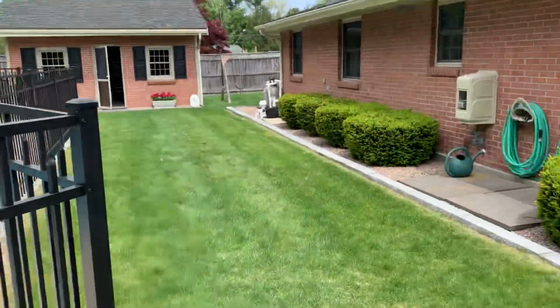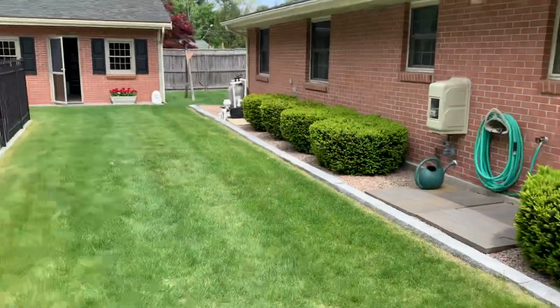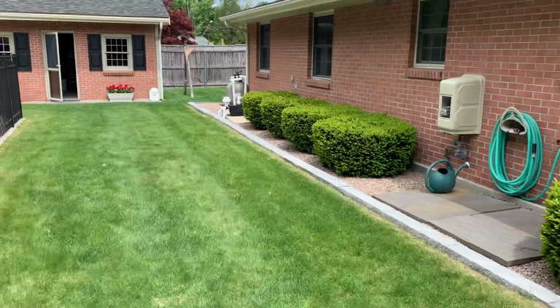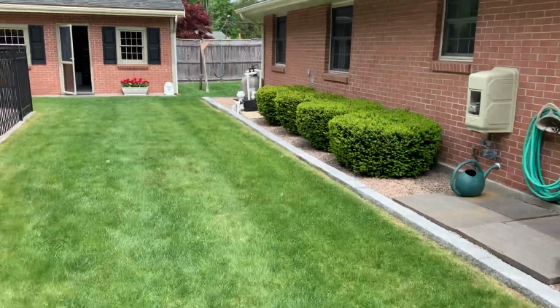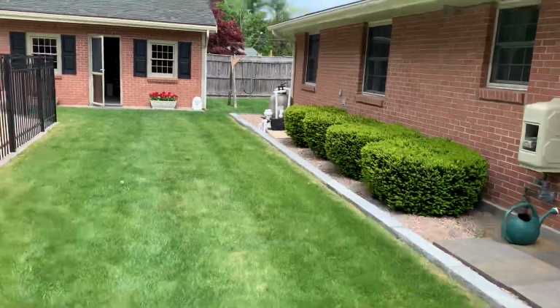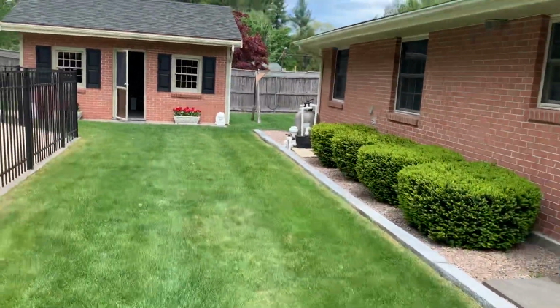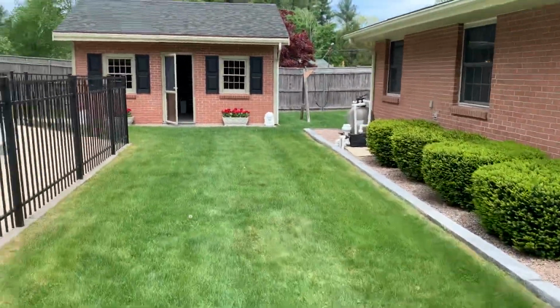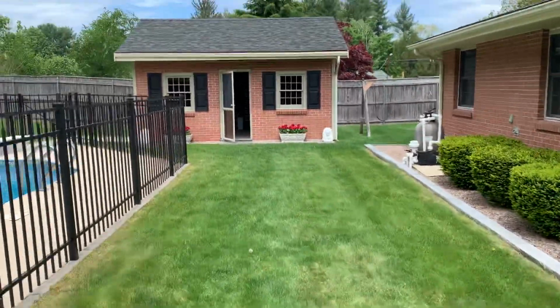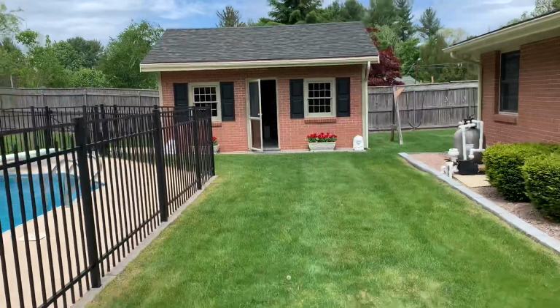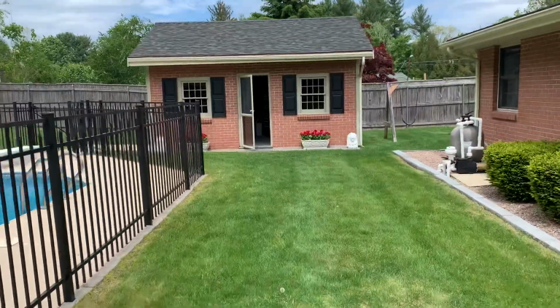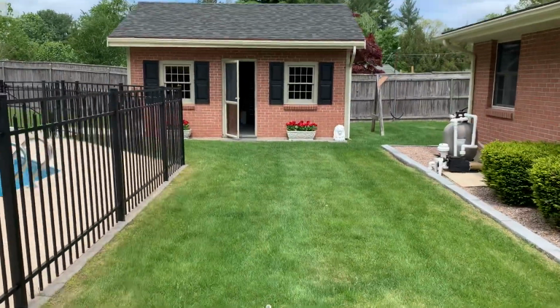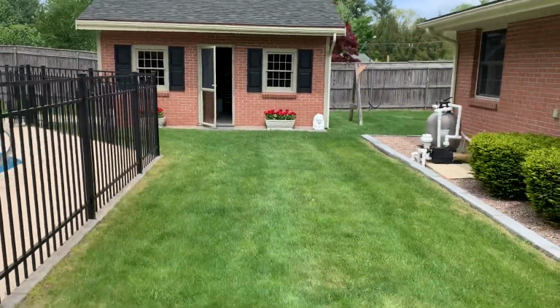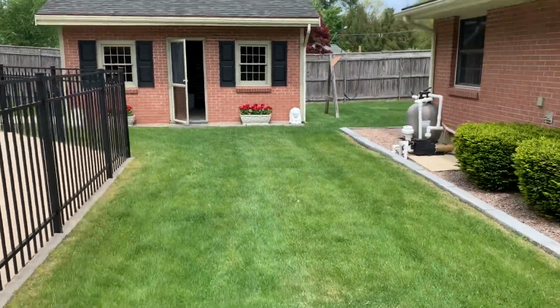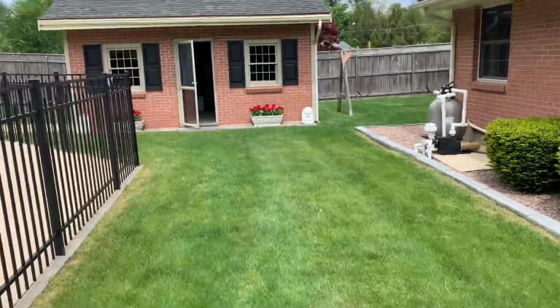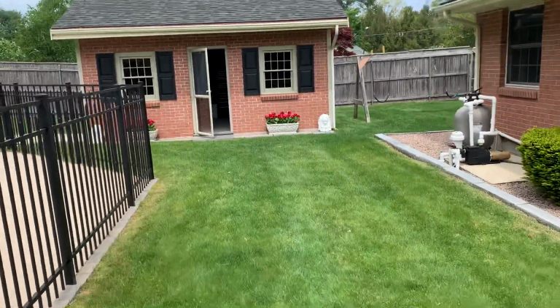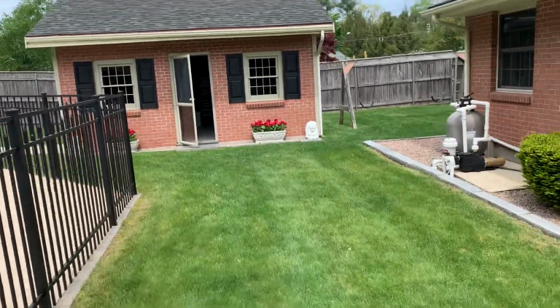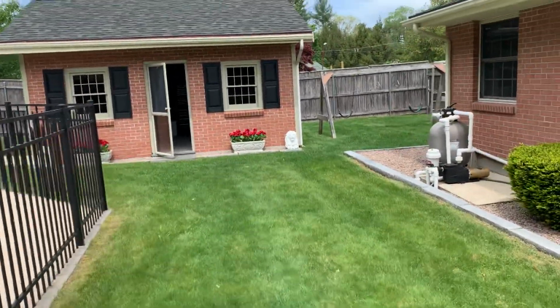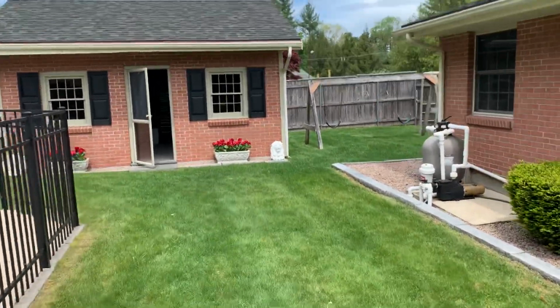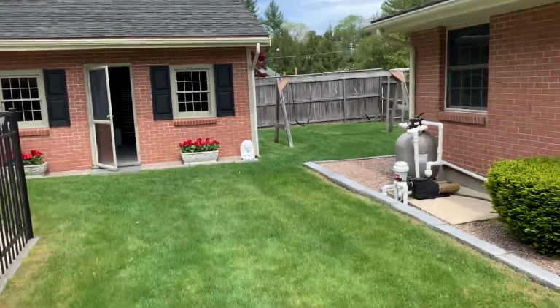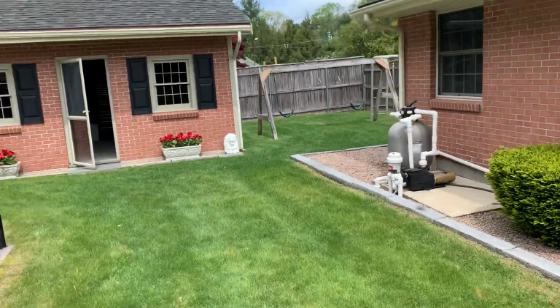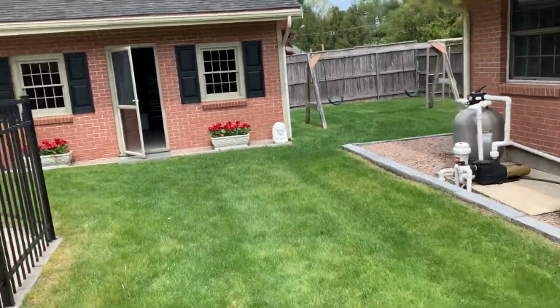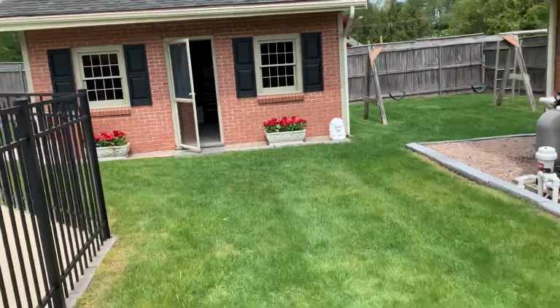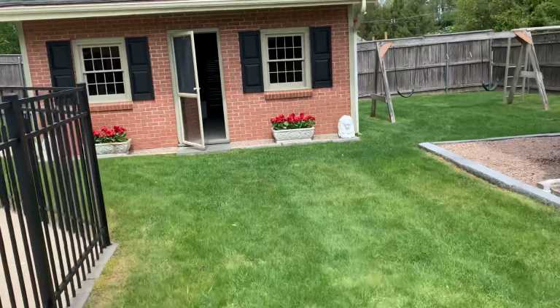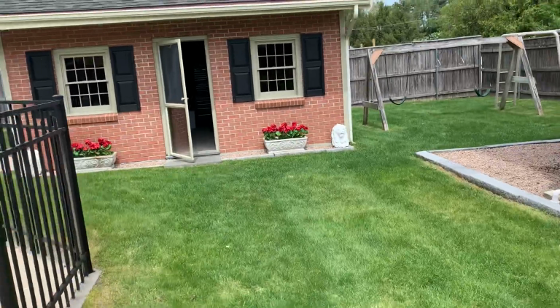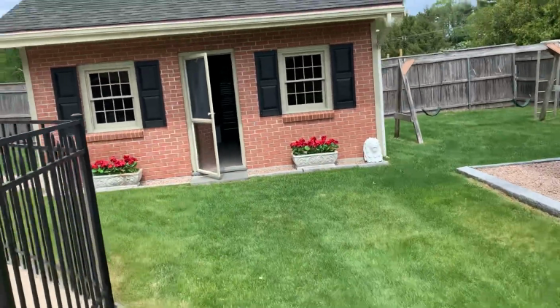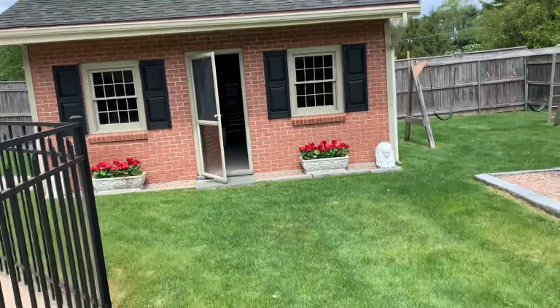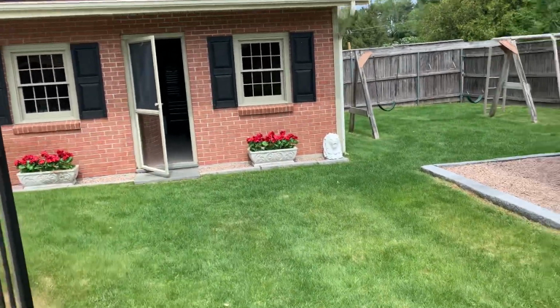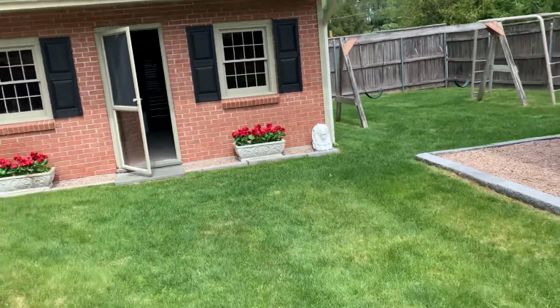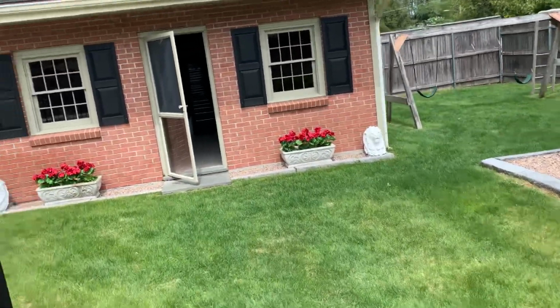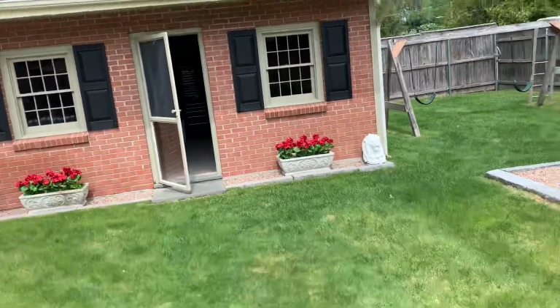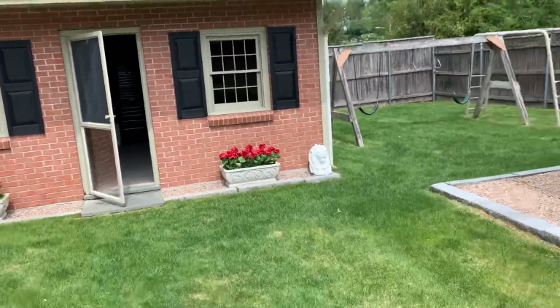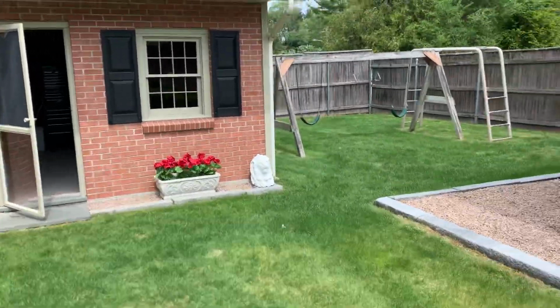This home is situated in a very quiet neighborhood. It's about a five or six minute drive to Route 3 Interstate, so you can get pretty much anywhere you want without traffic within 20 to 25 minutes.